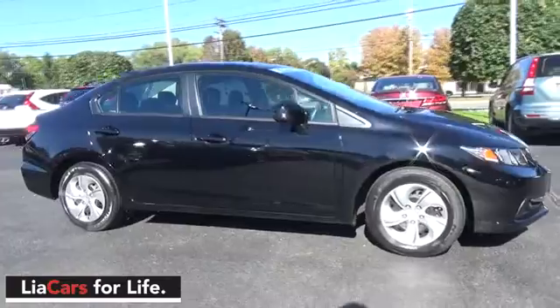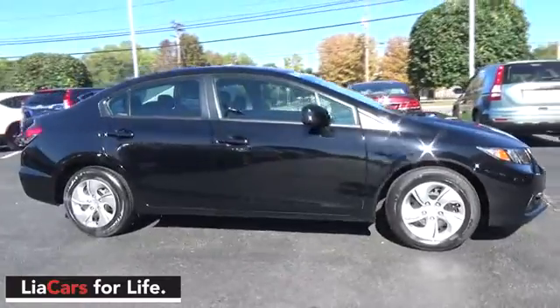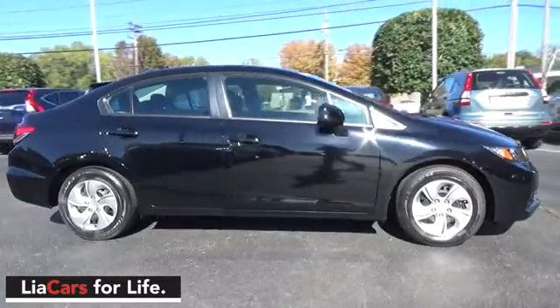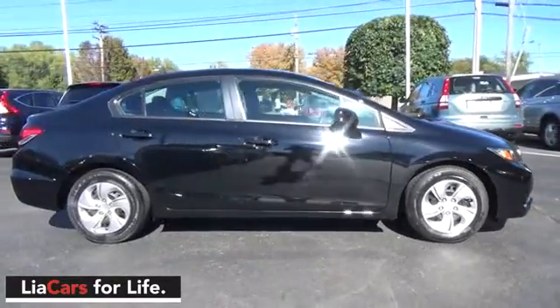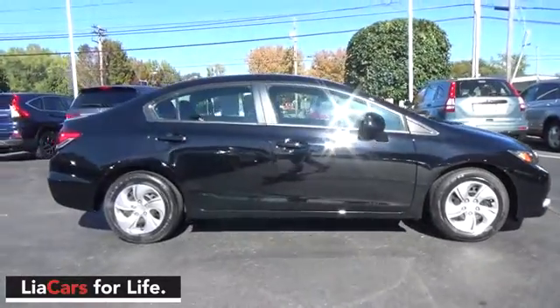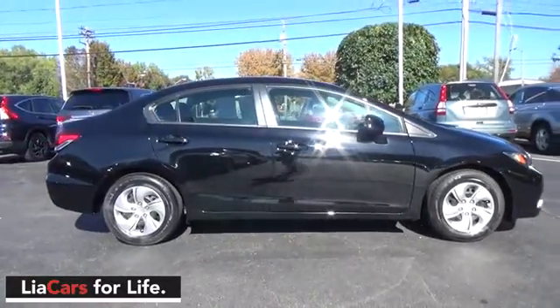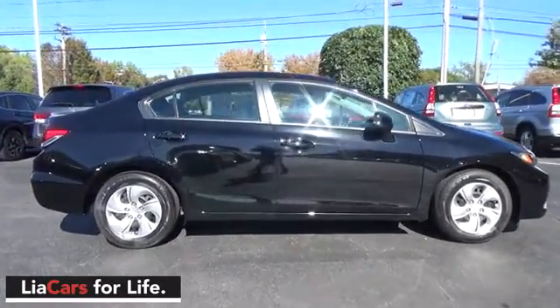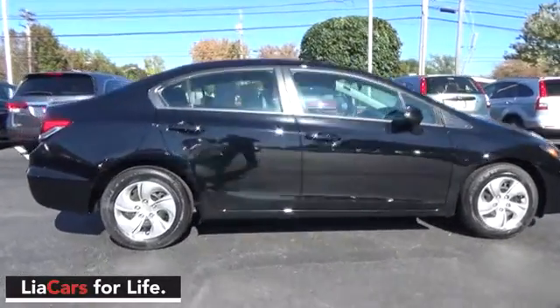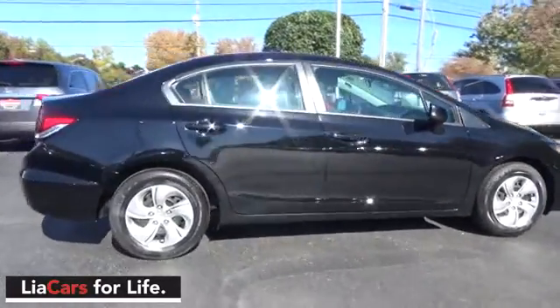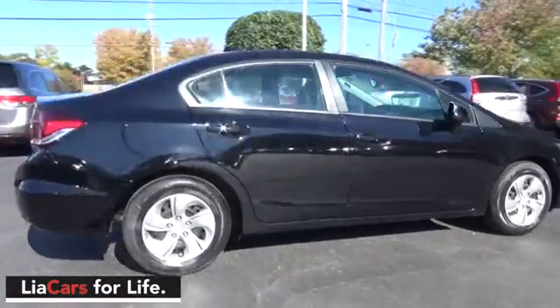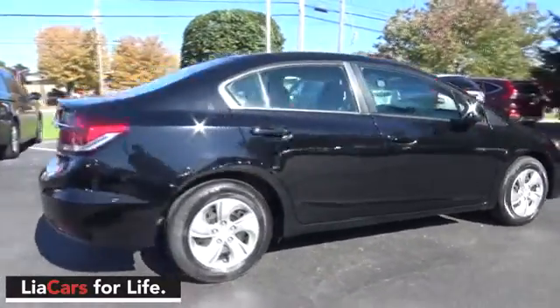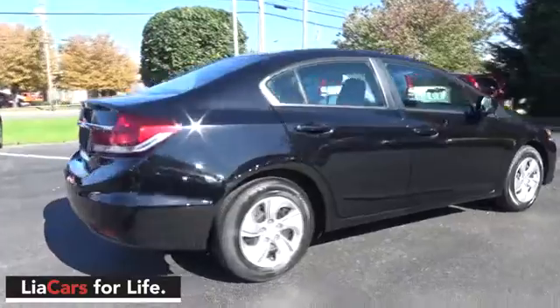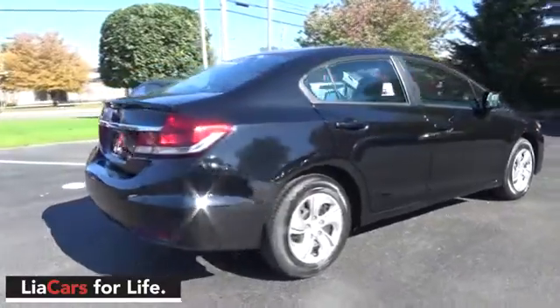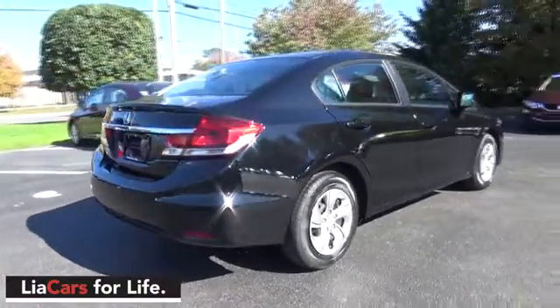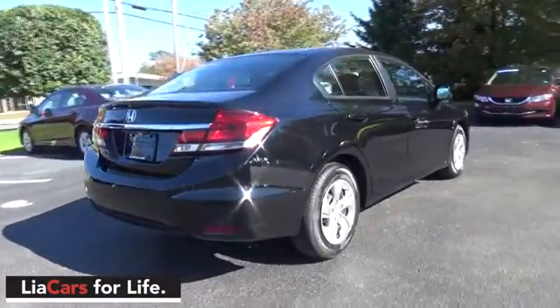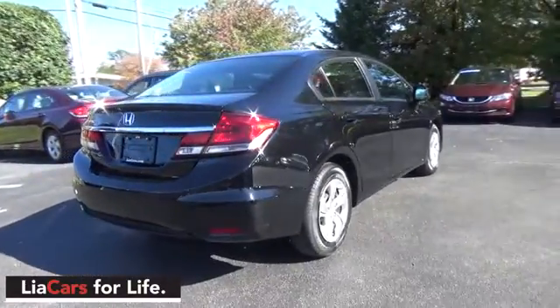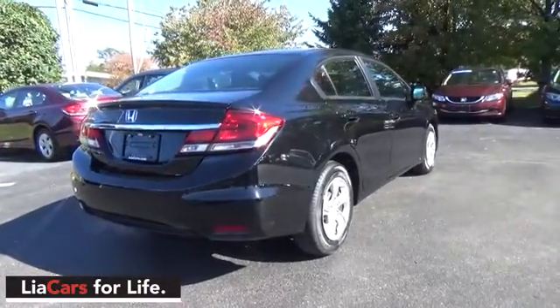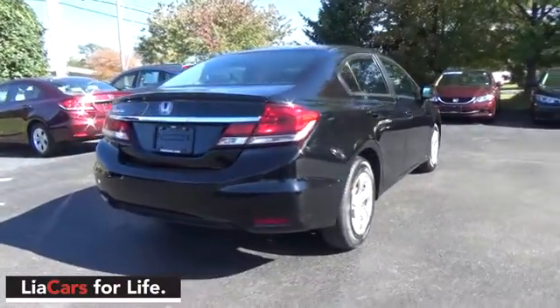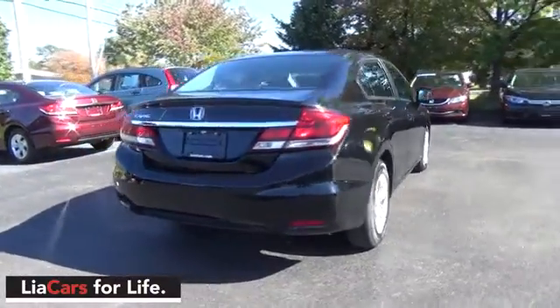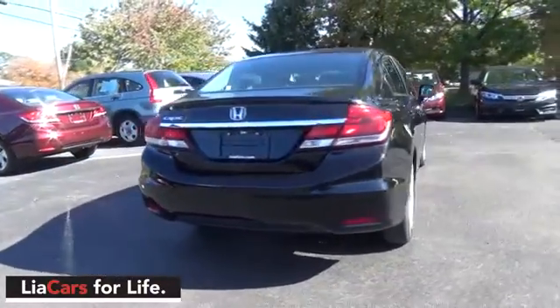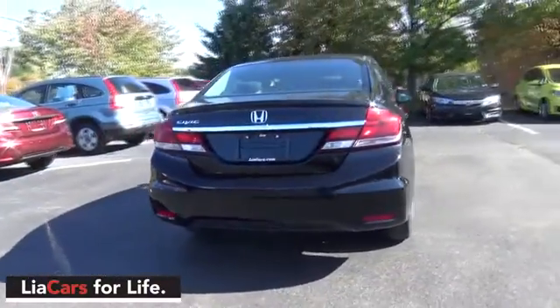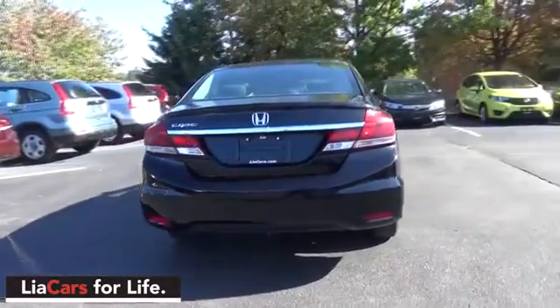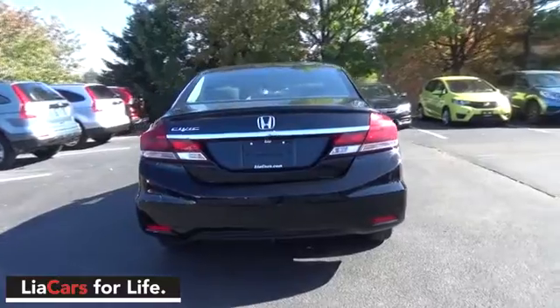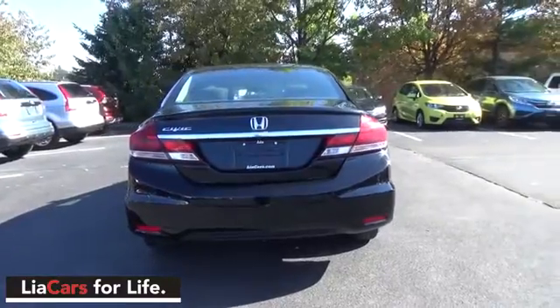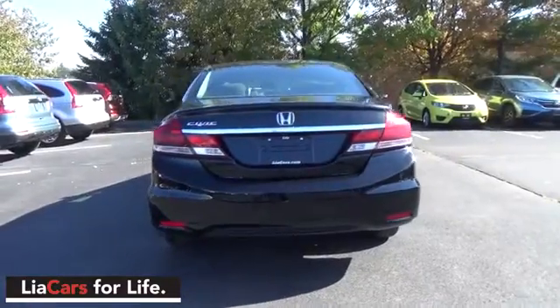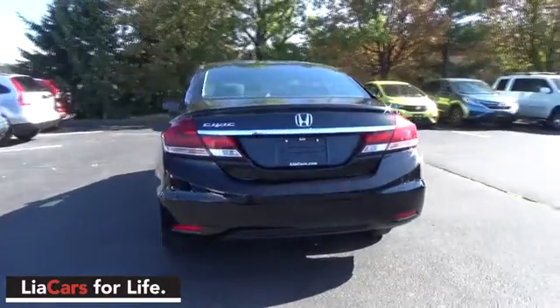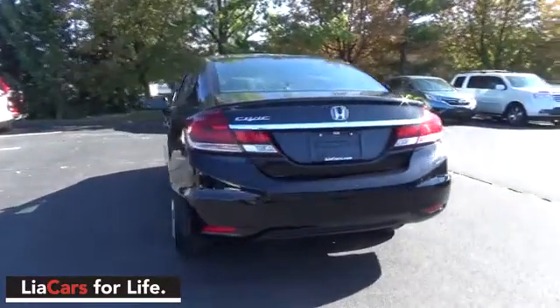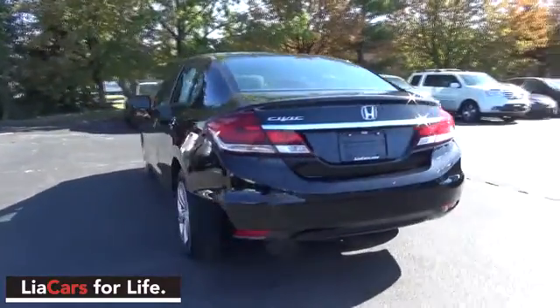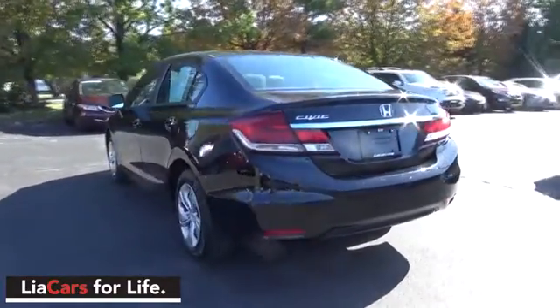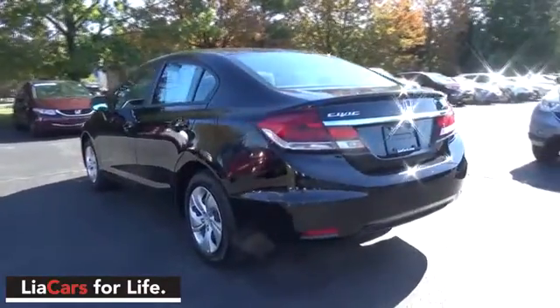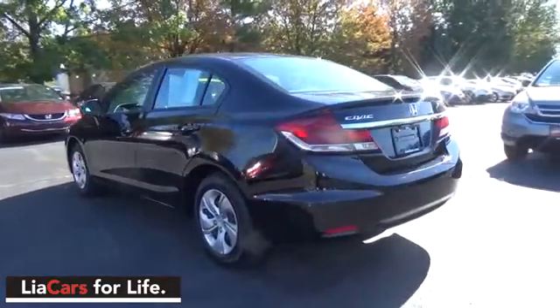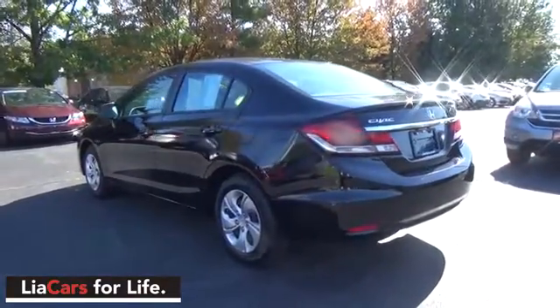Here are some of this vehicle's great options: traction control, dual airbags, power steering, electronic stability control, power windows, security system, CD player, trip computer, rear window defroster, remote keyless entry, brake assist.